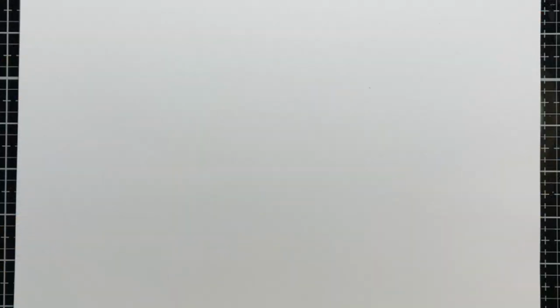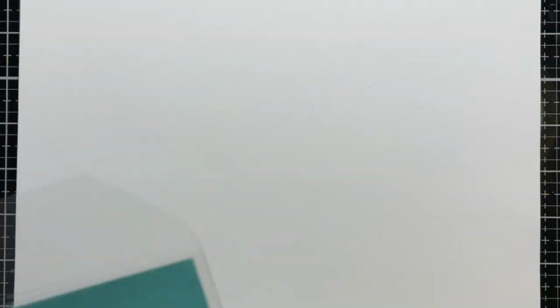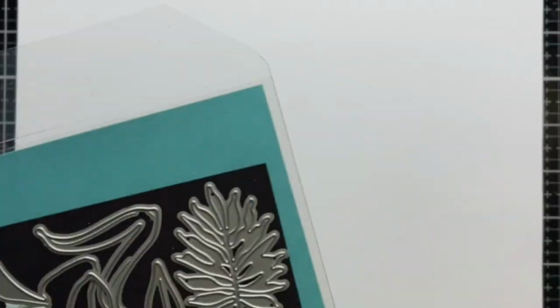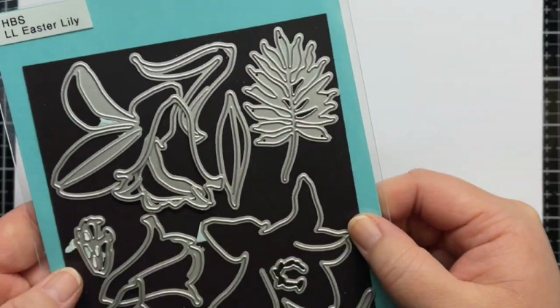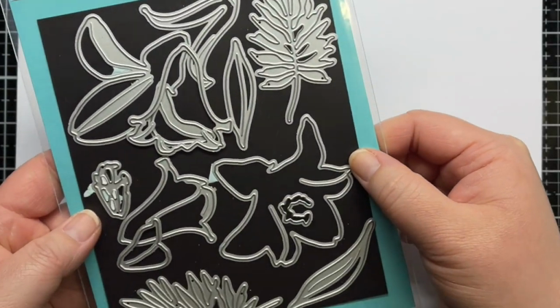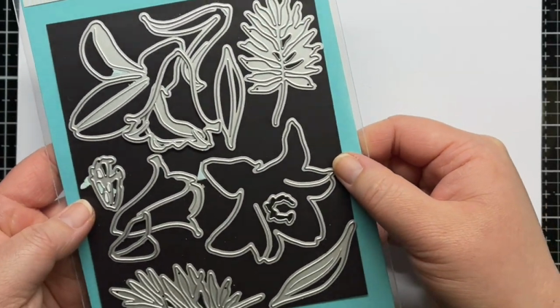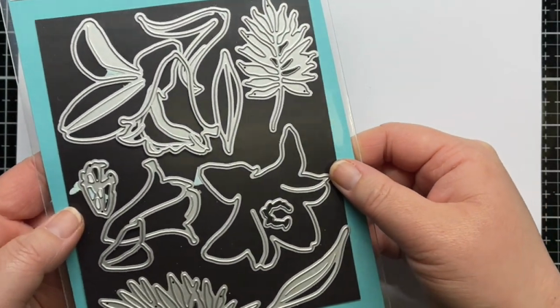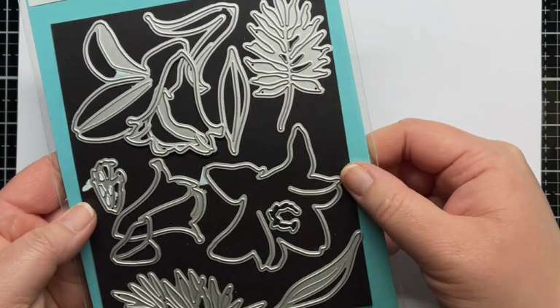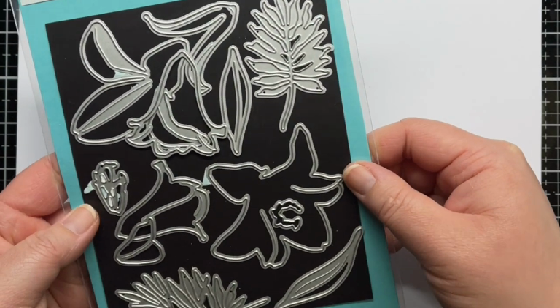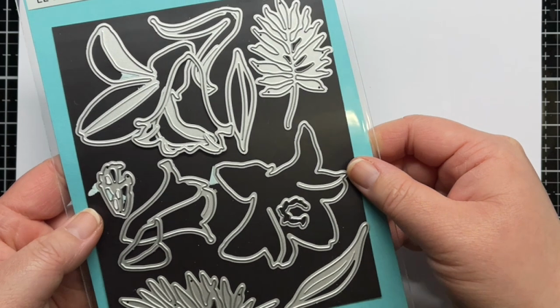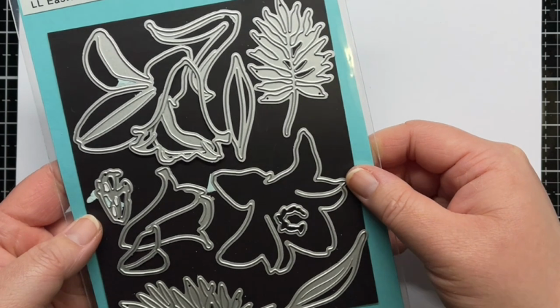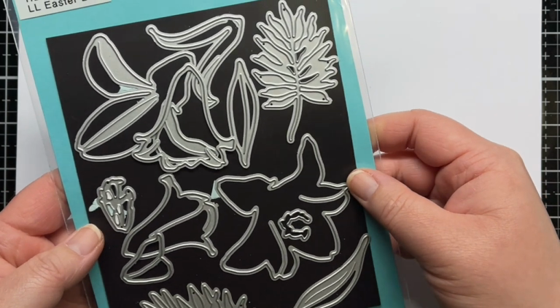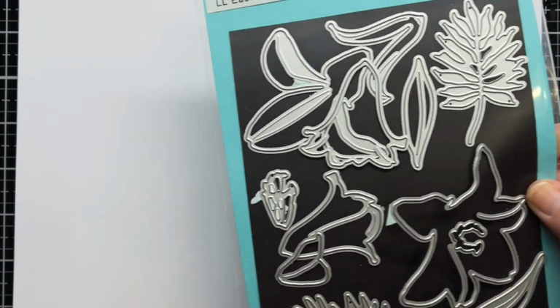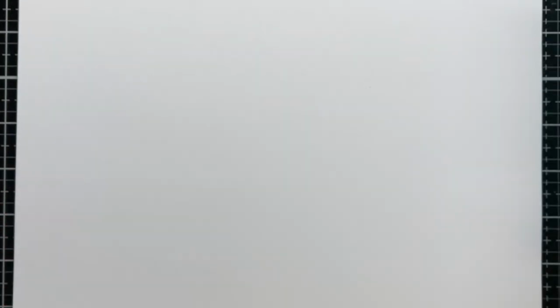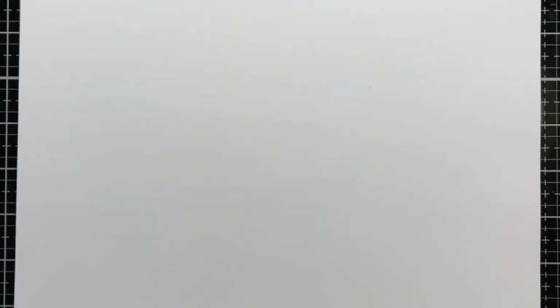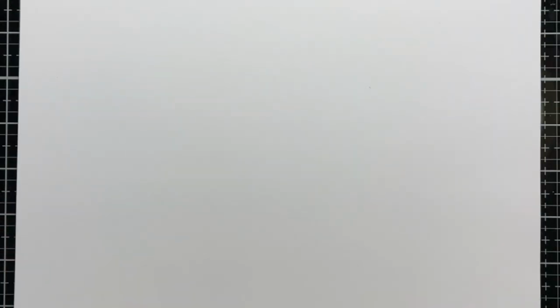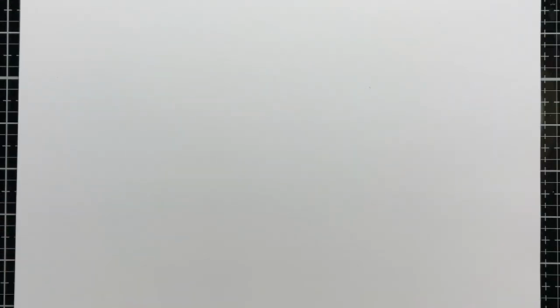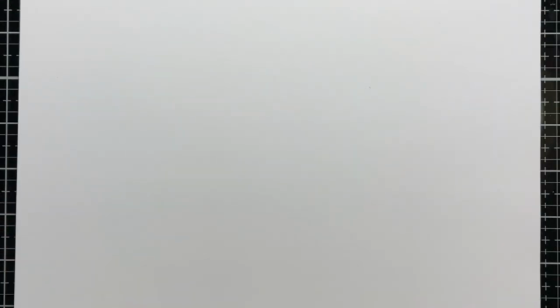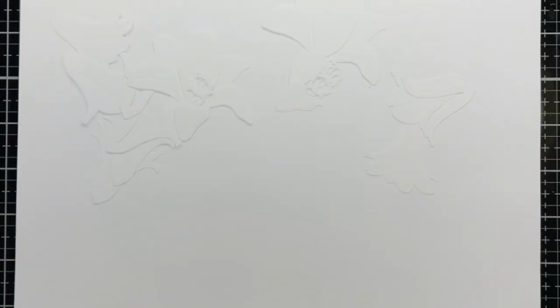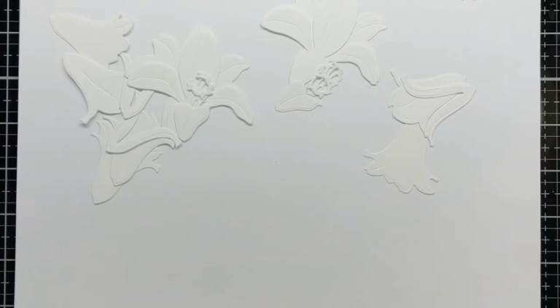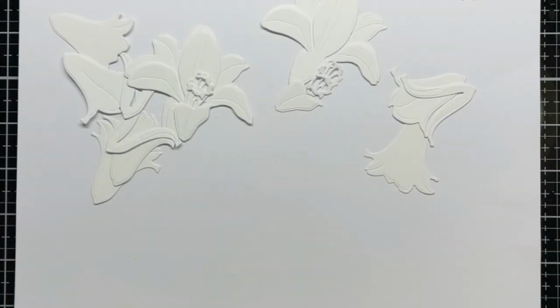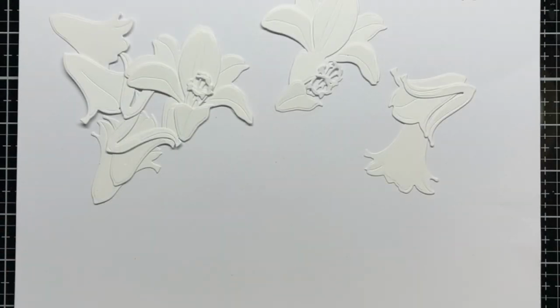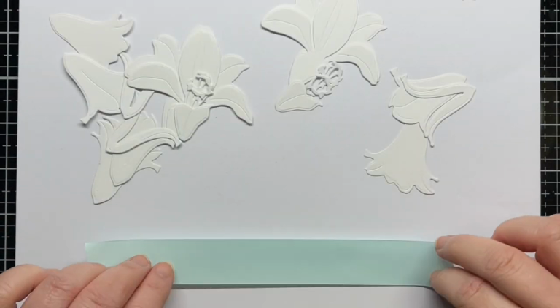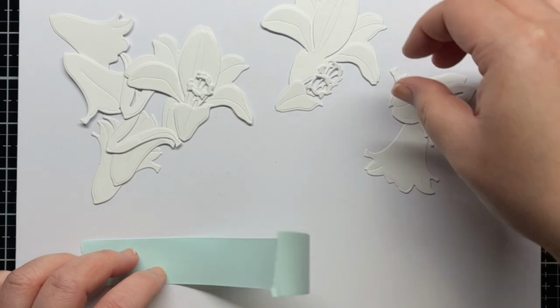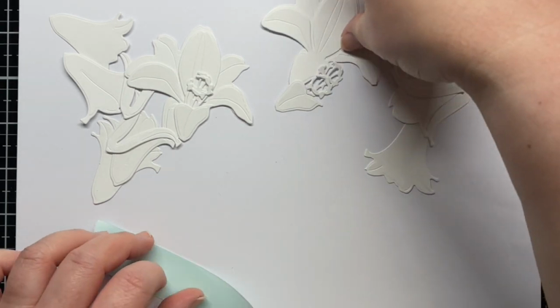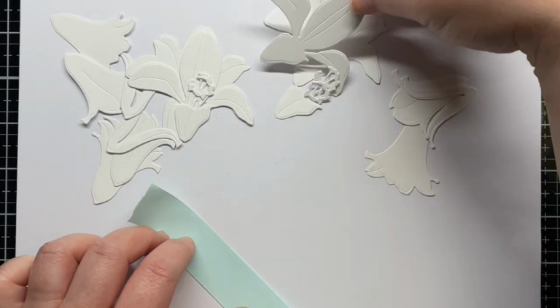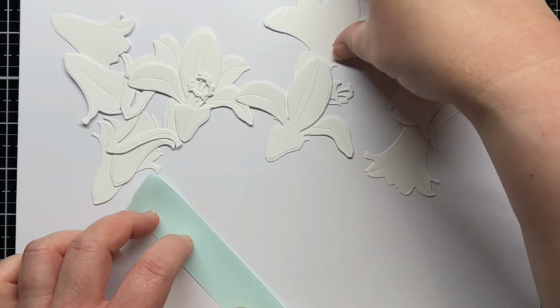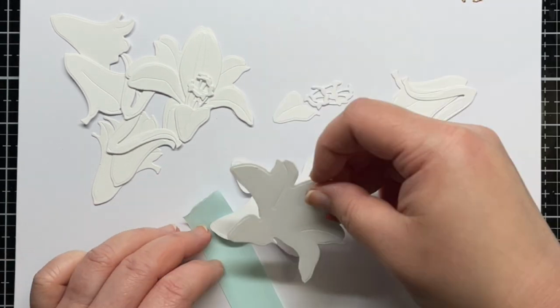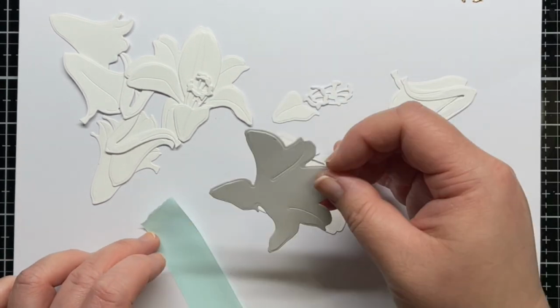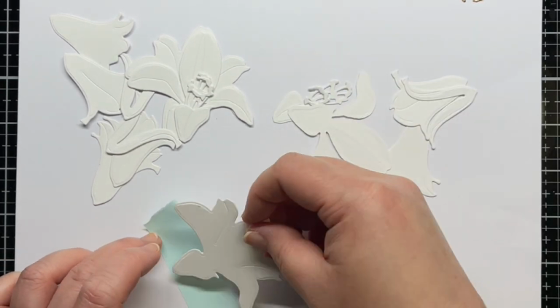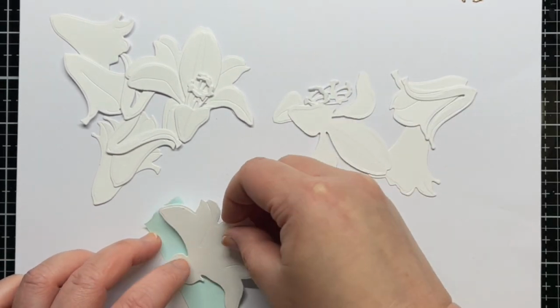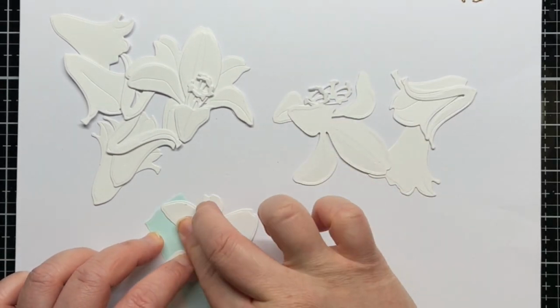First I die cut the Lovely Layers Easter Lily several times from Strathmore Bristol Smooth cardstock. Then I stick the bottom layers on some tacky tape to hold them in place for ink blending.